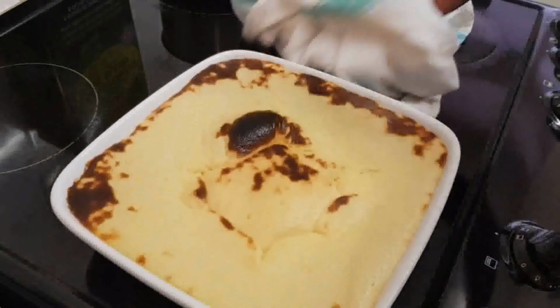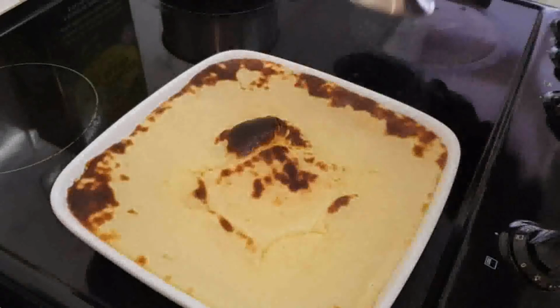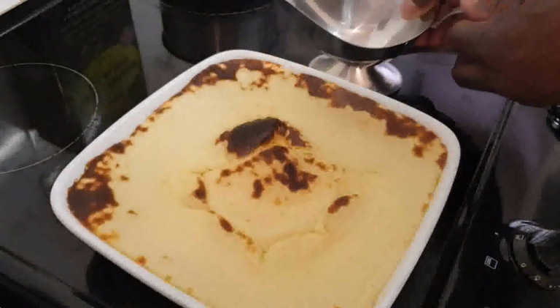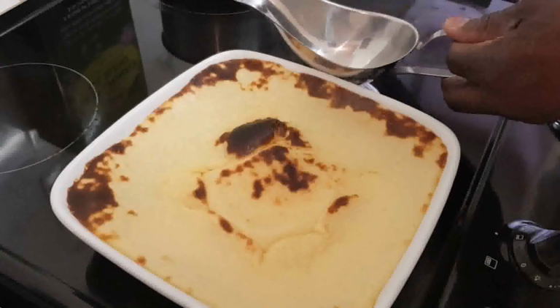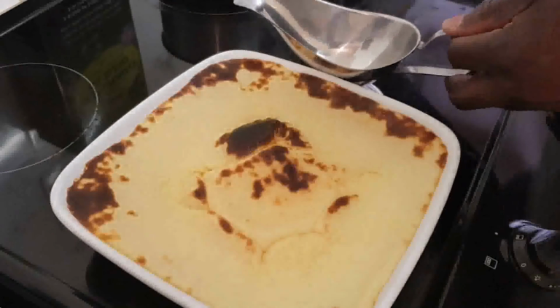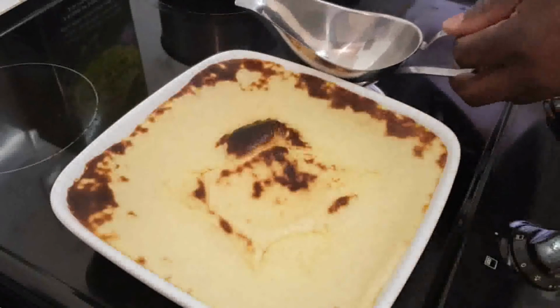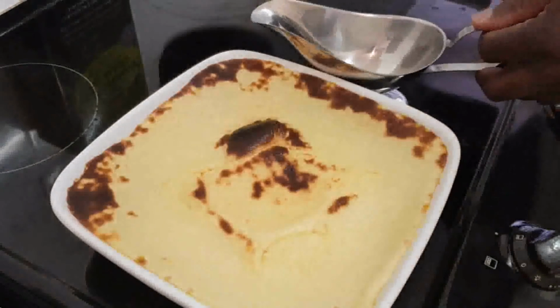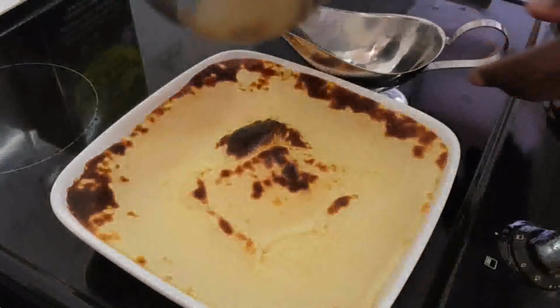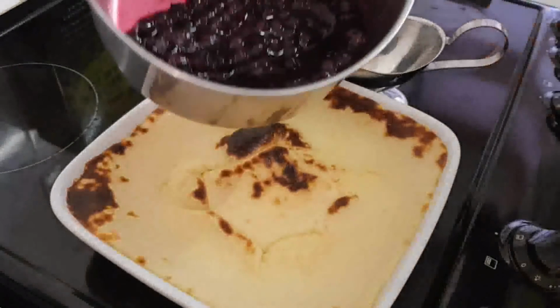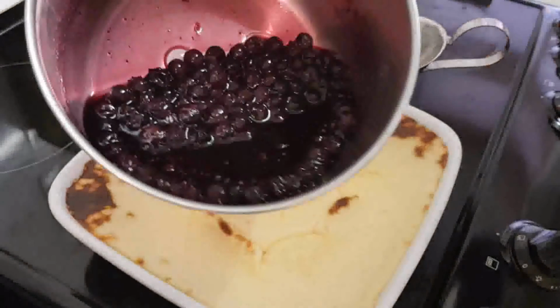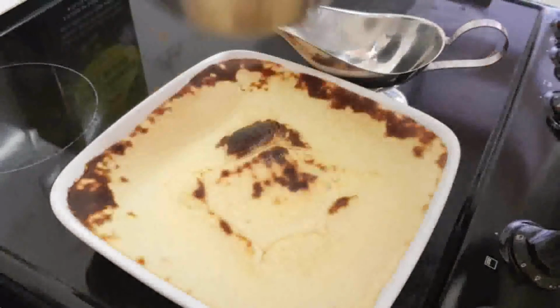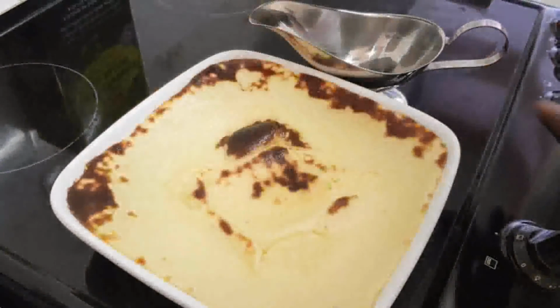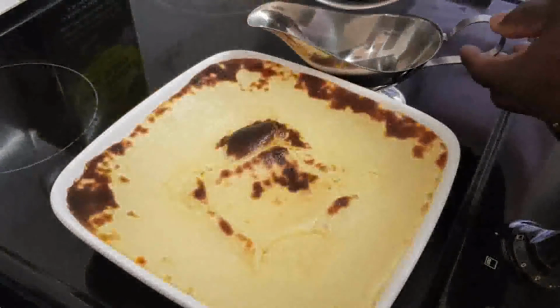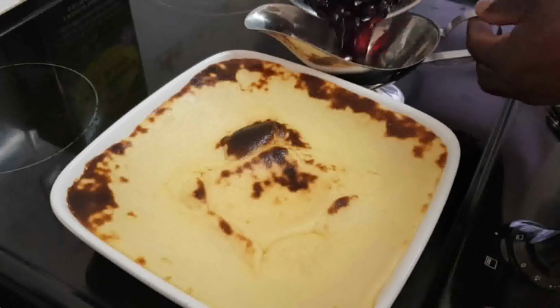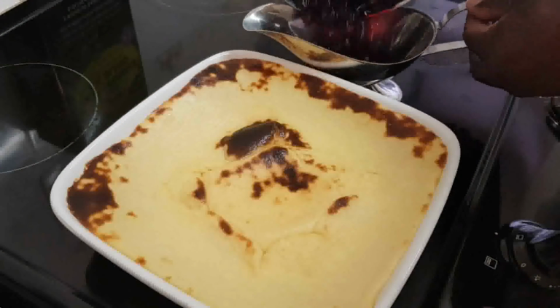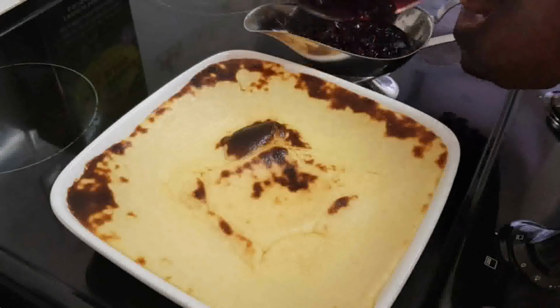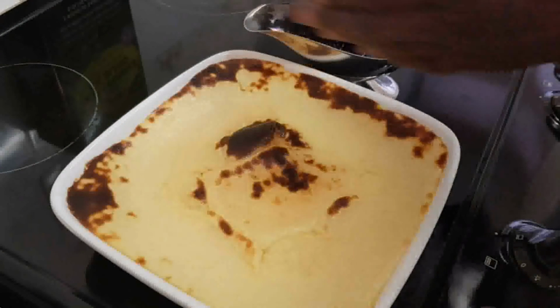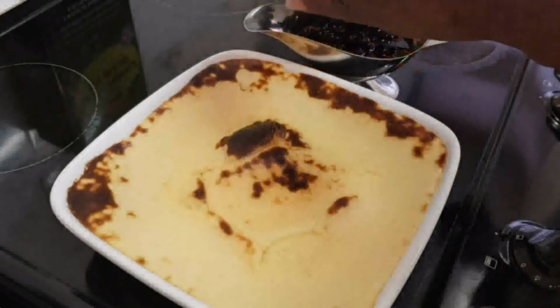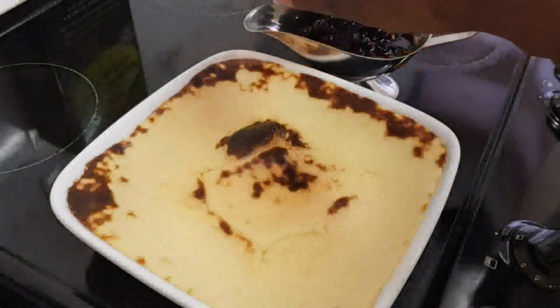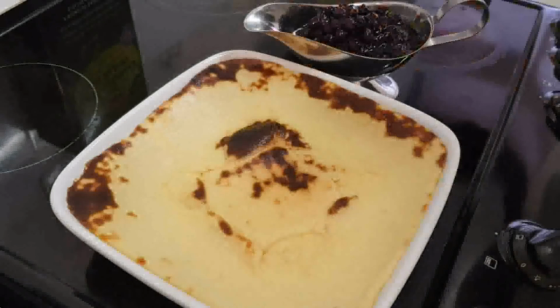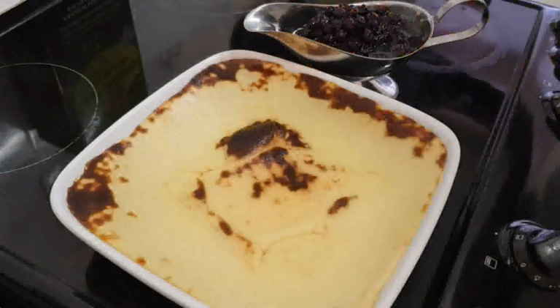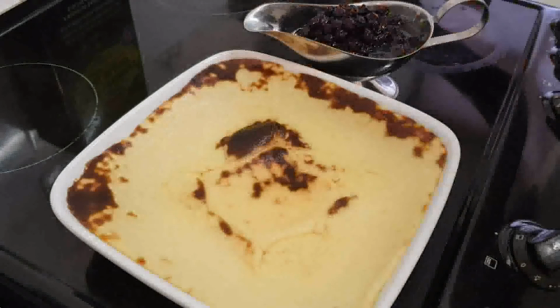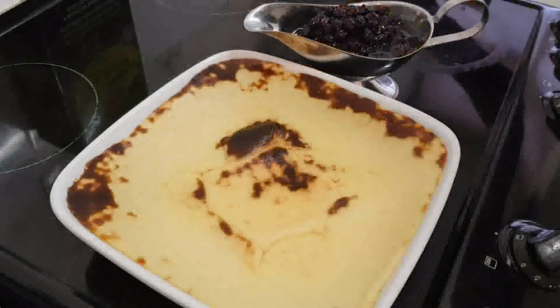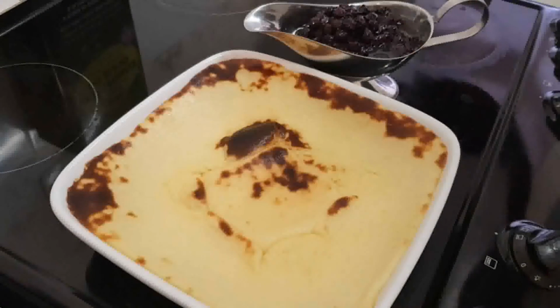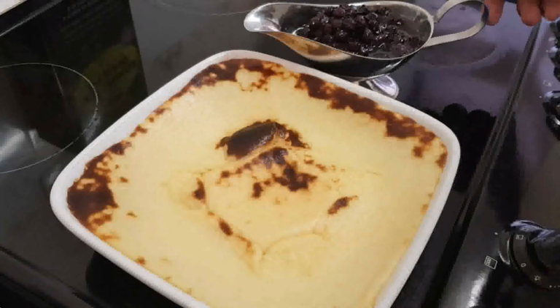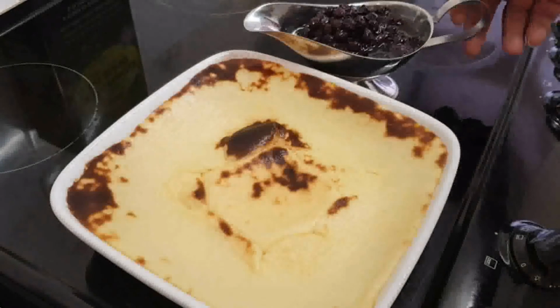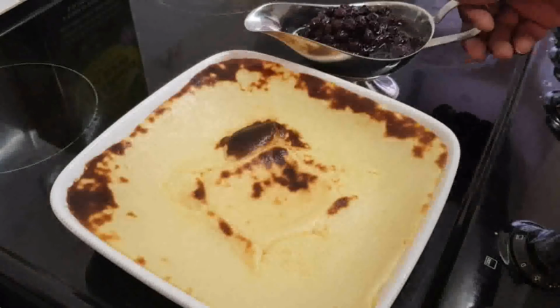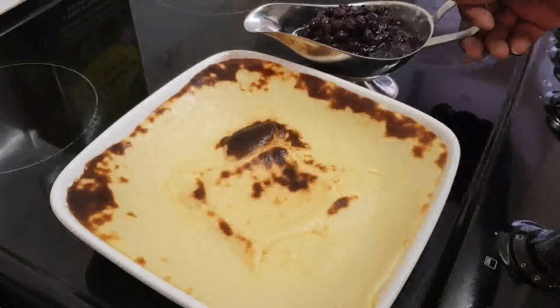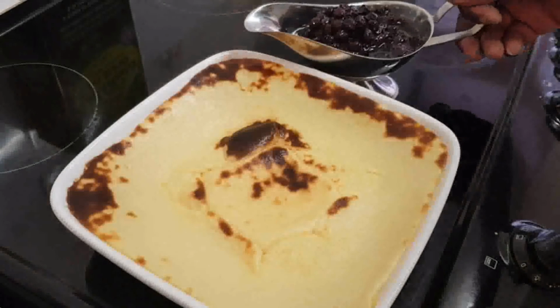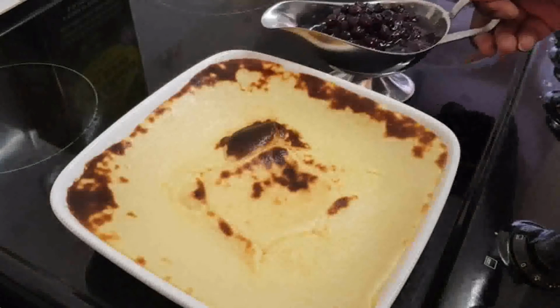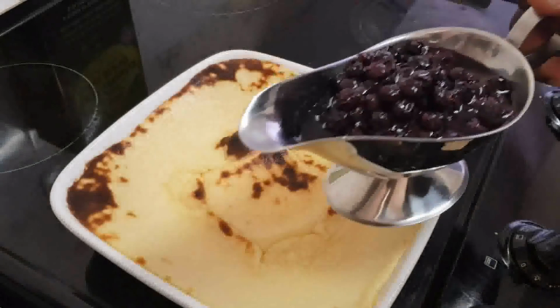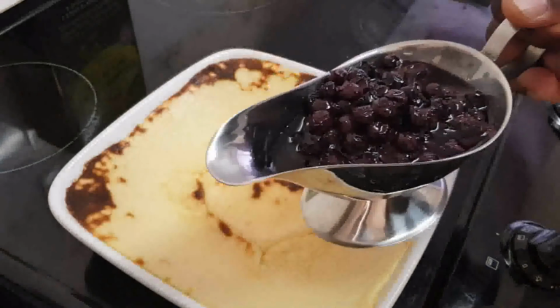We're going to serve it with some blueberry compote that I made. There's a video of the compote down below.